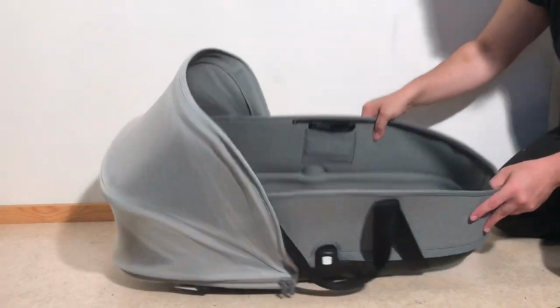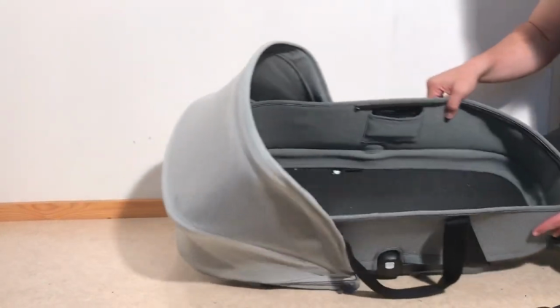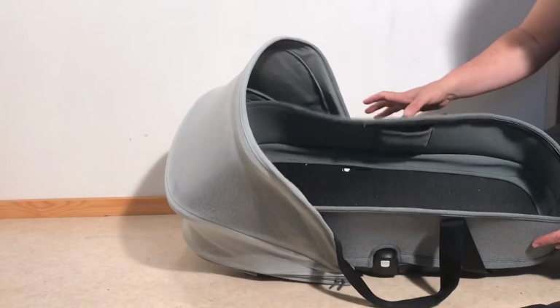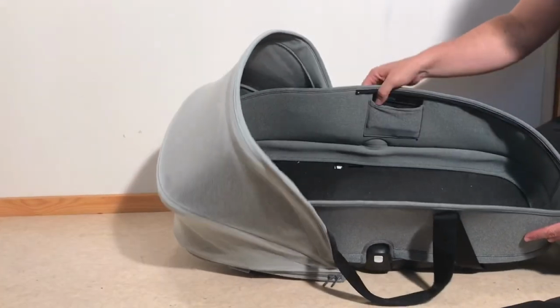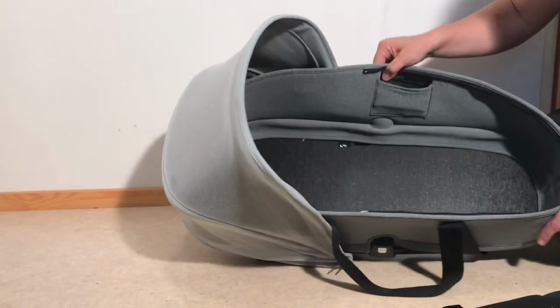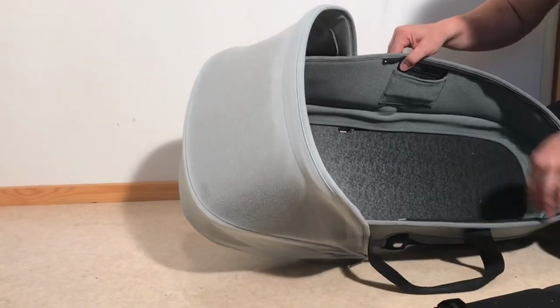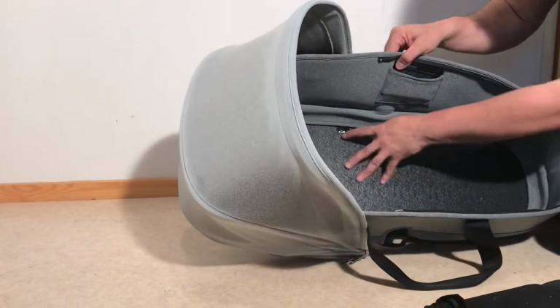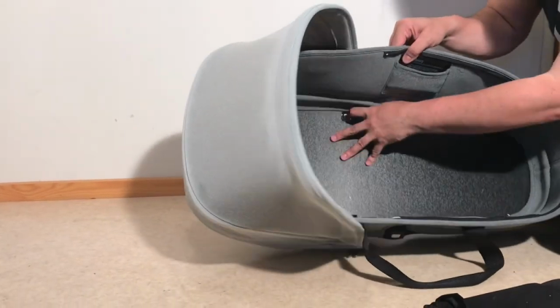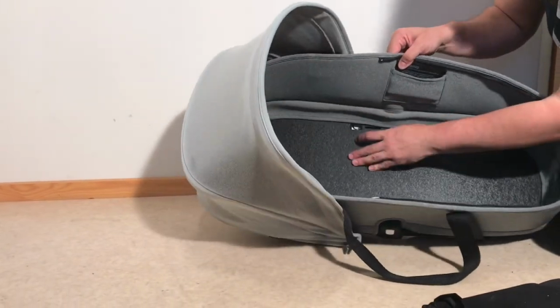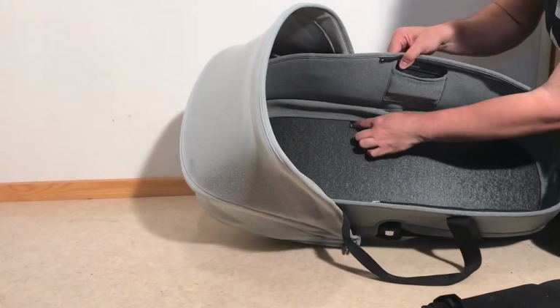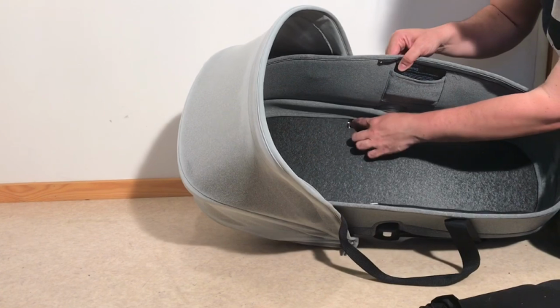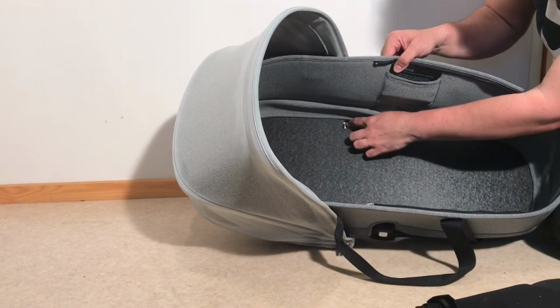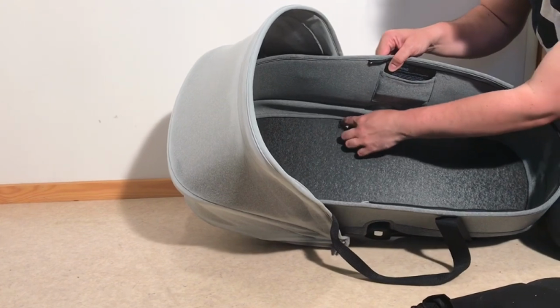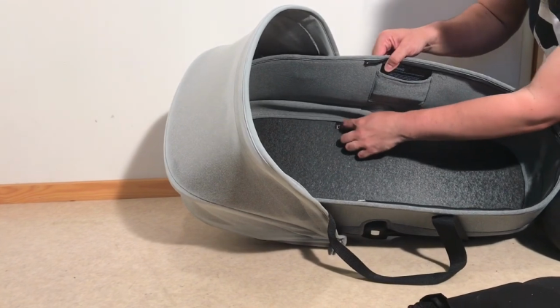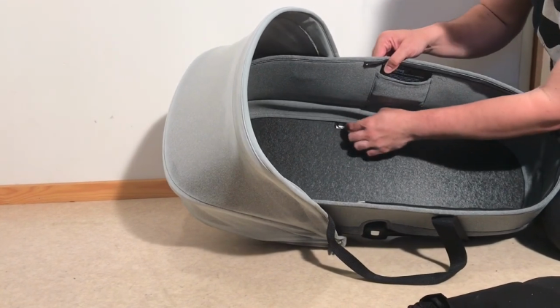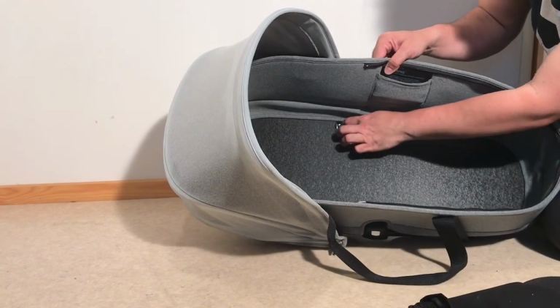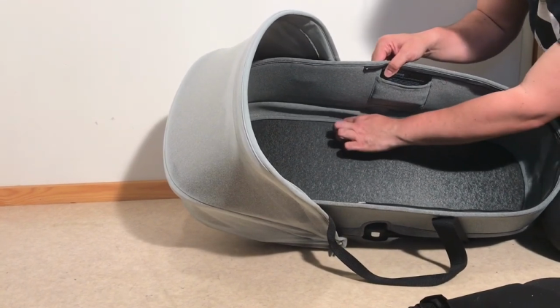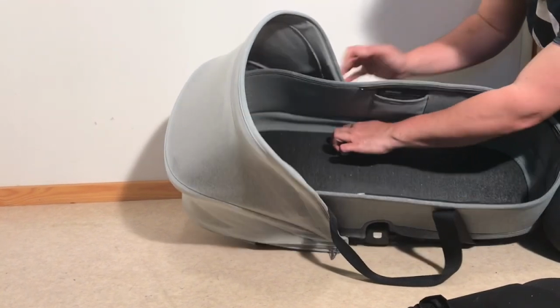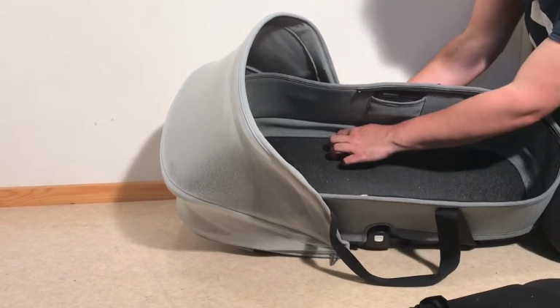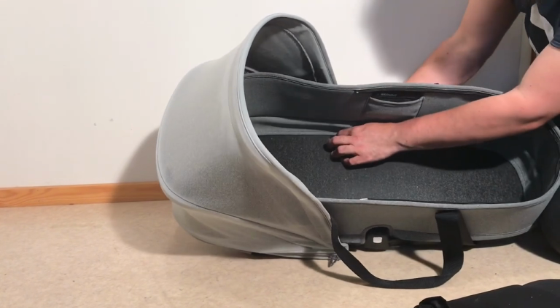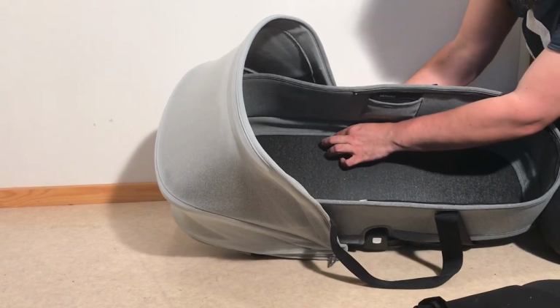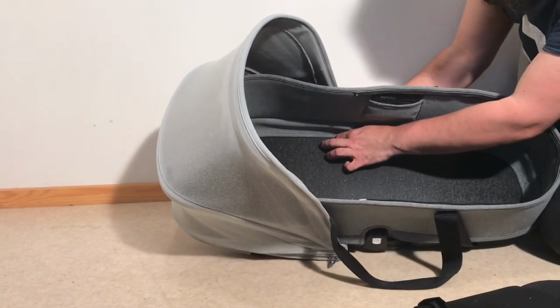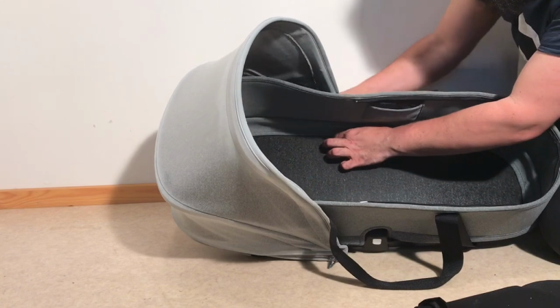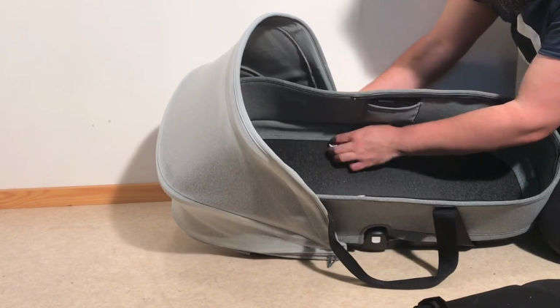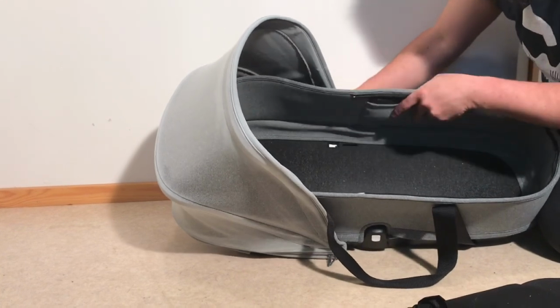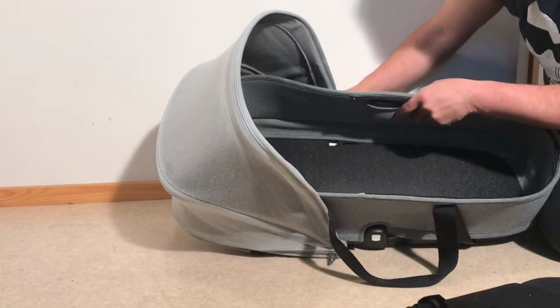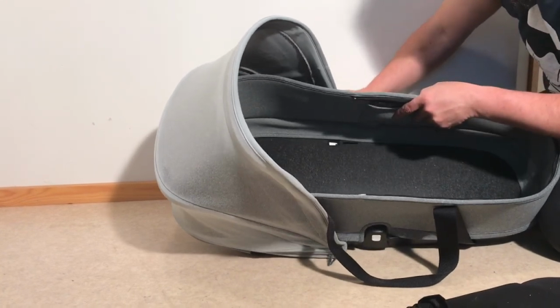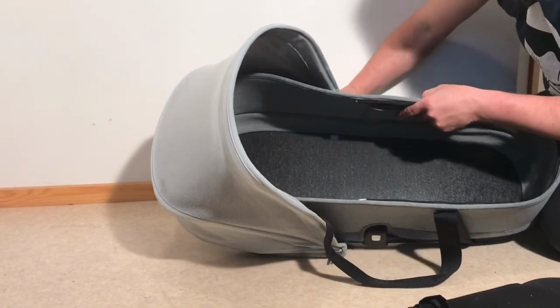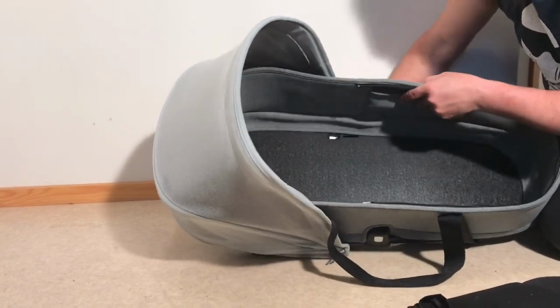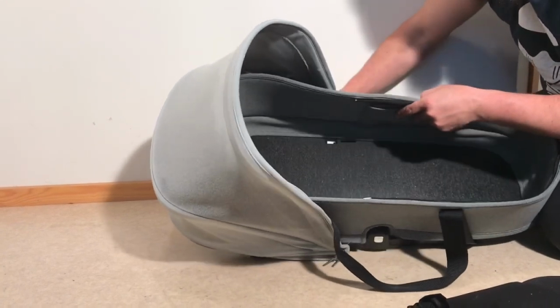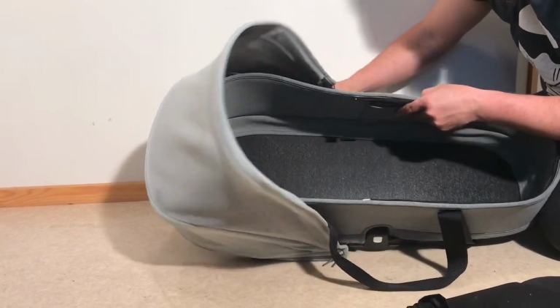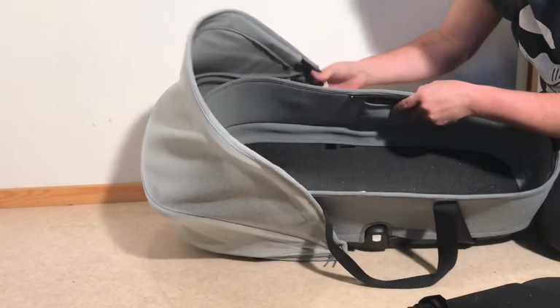Looking down inside the bag you'll notice two wells here with a white plastic bit sticking up, and that's actually a button for releasing the canopy. Just press in that white button and pull out the canopy as you're doing so.